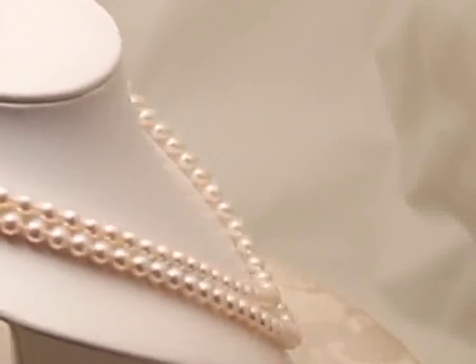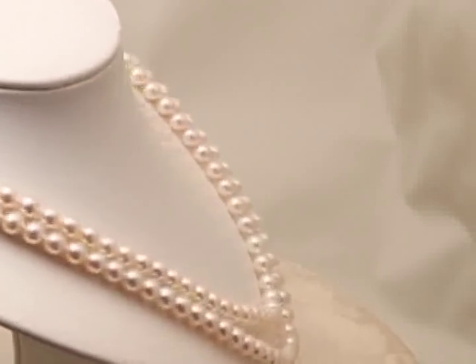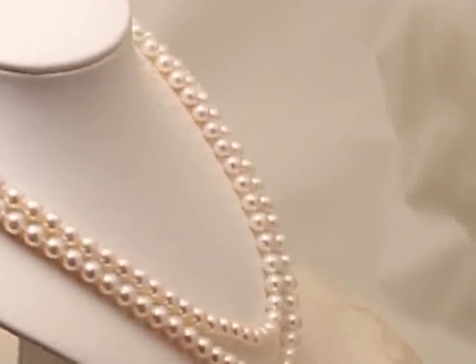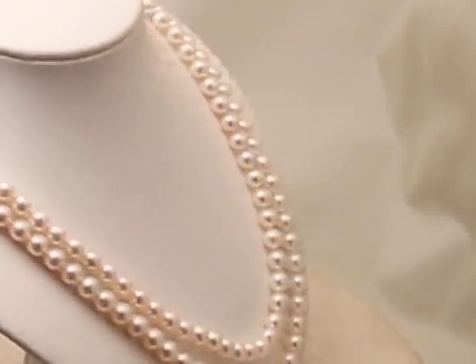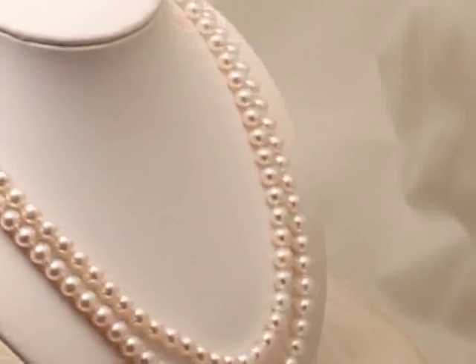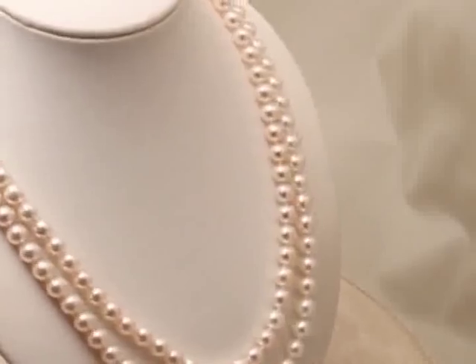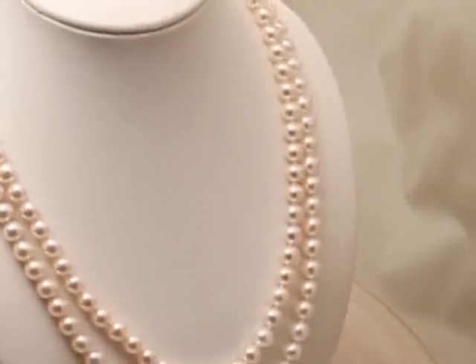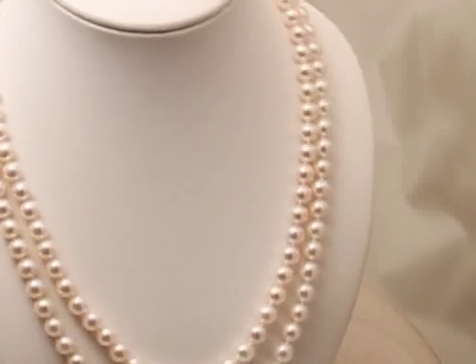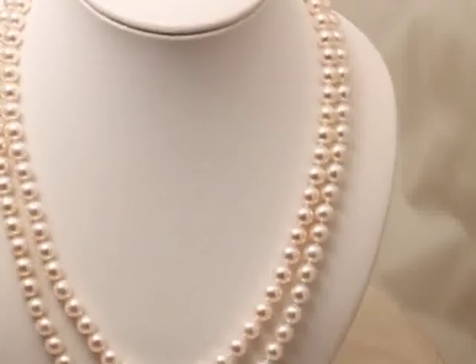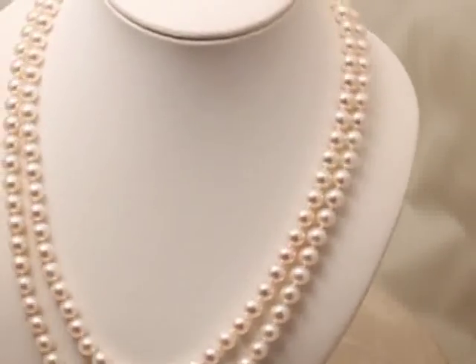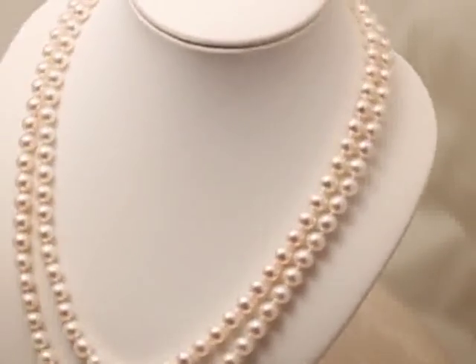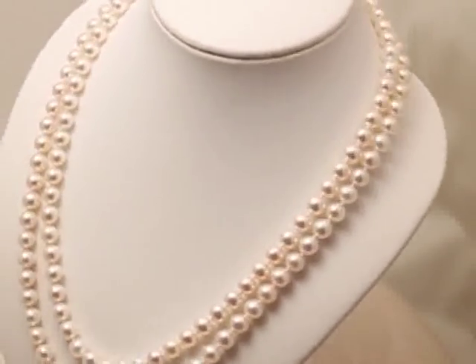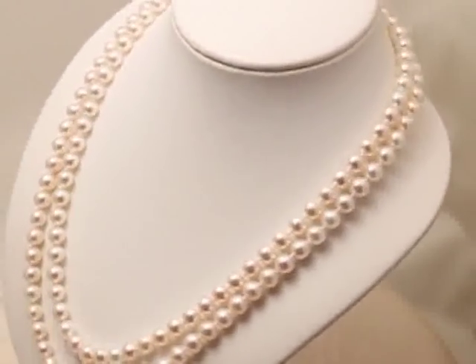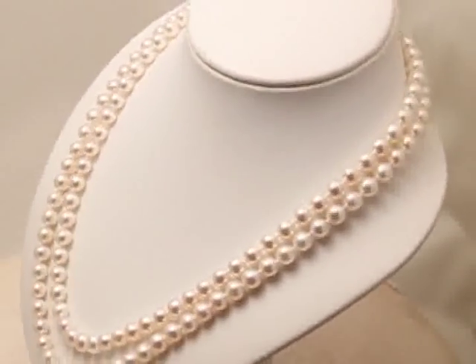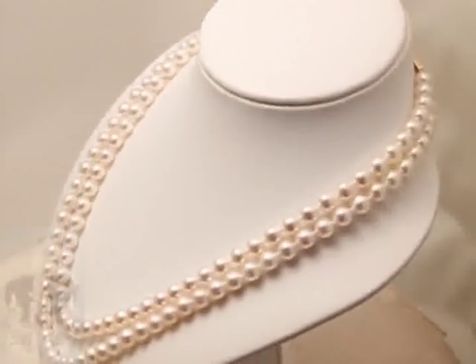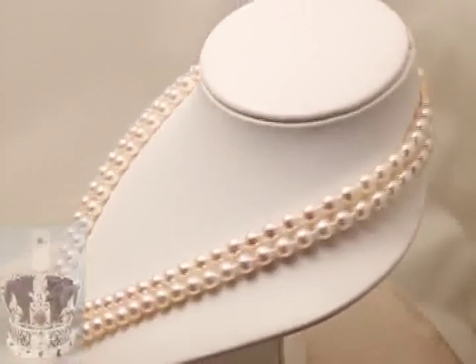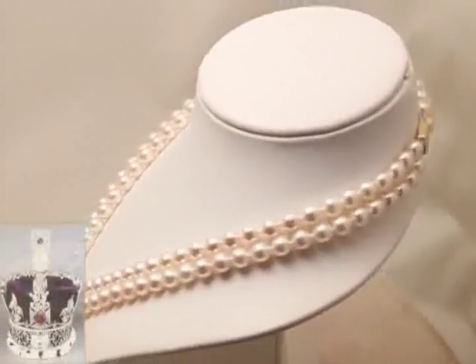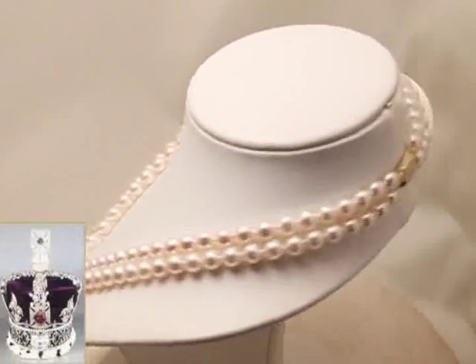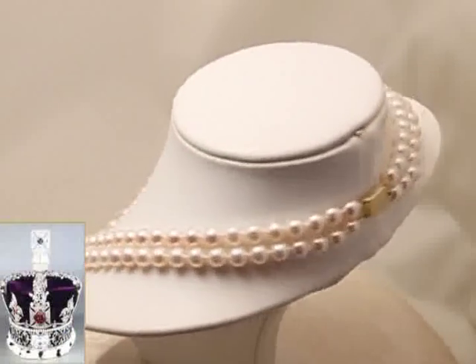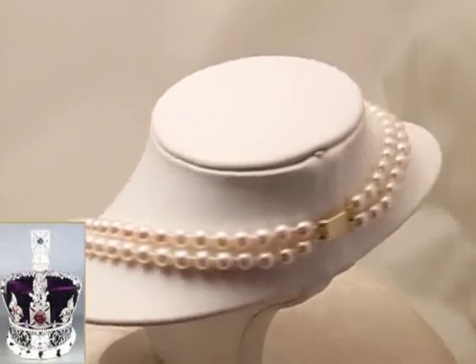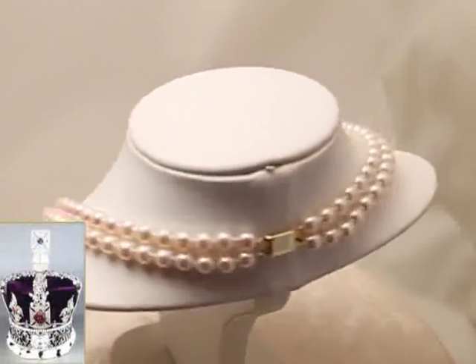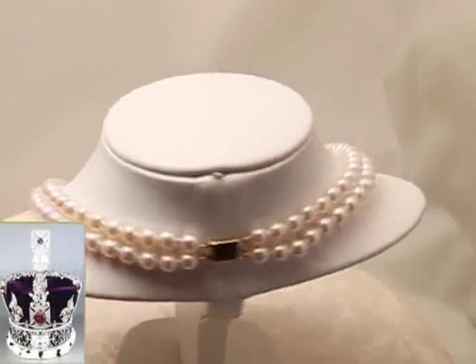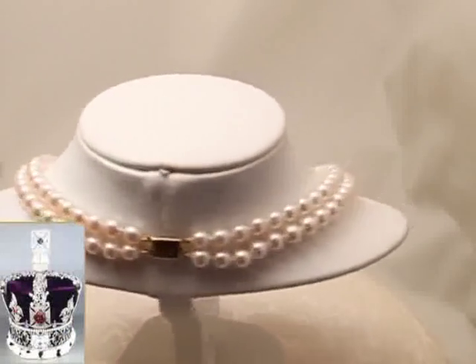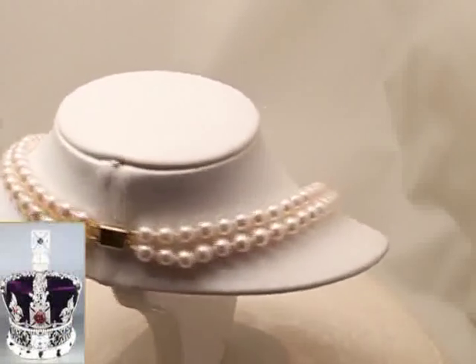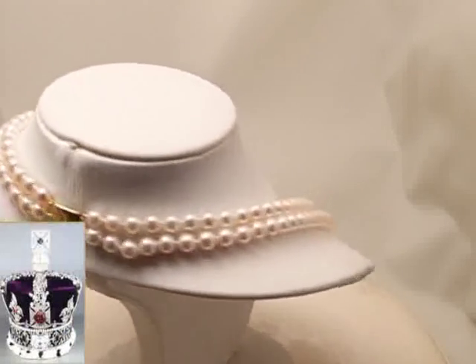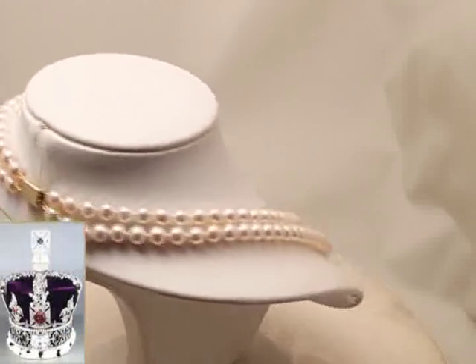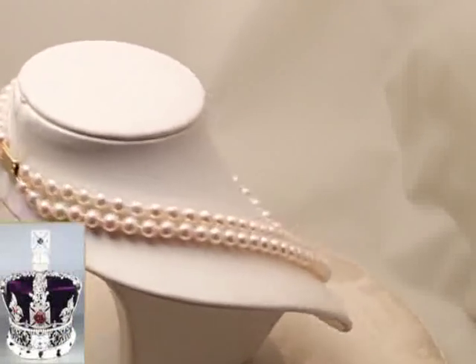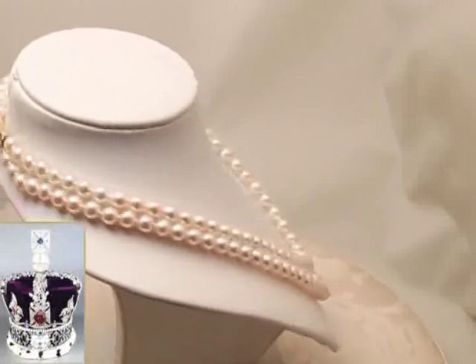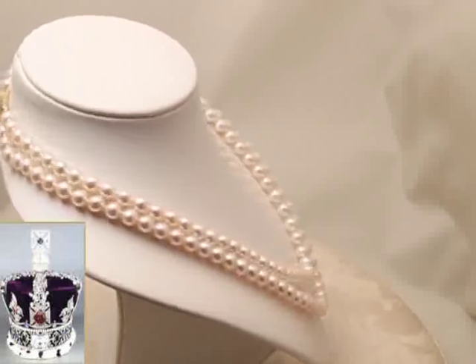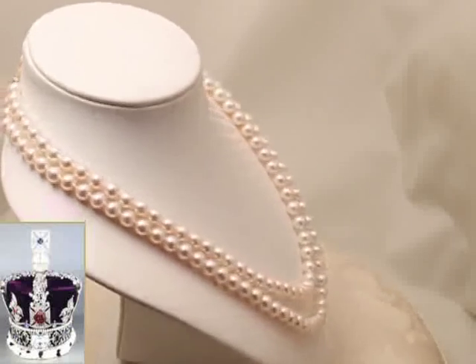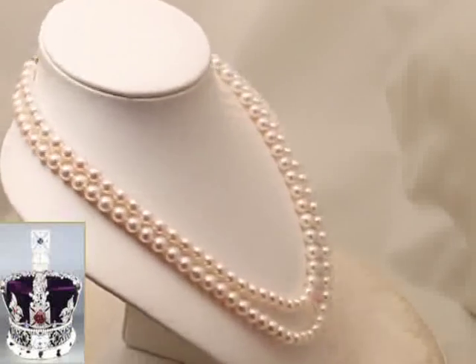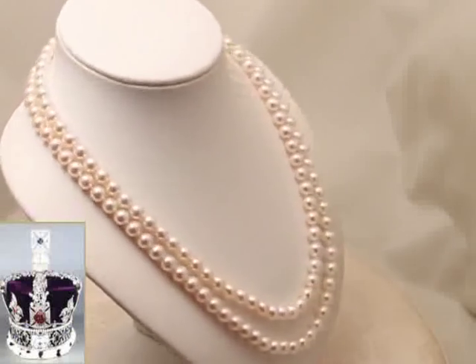Pearl culturing techniques have advanced so much in the last couple of decades that the pearls on this necklace are of better quality than those on the Imperial Crown of State. You can check this out for yourself by visiting the Jewel House at the Tower of London, where the crown jewels are kept.